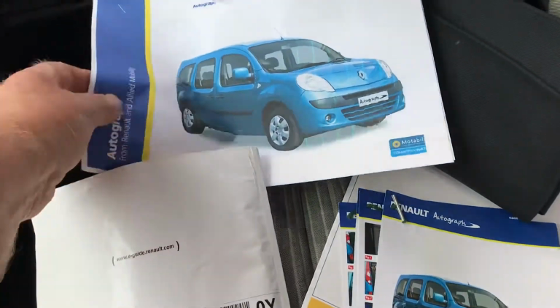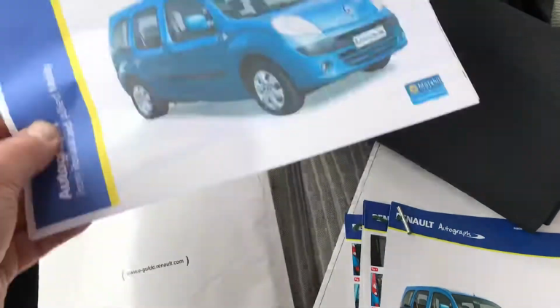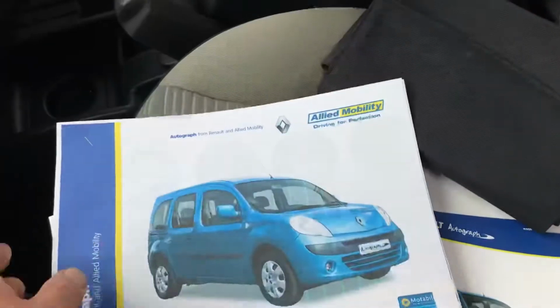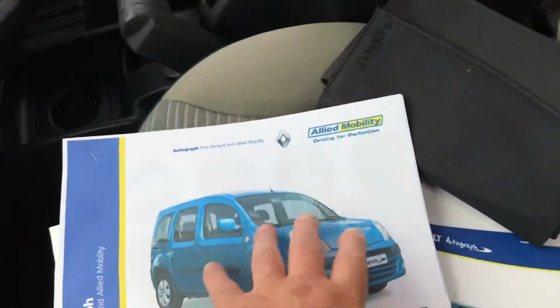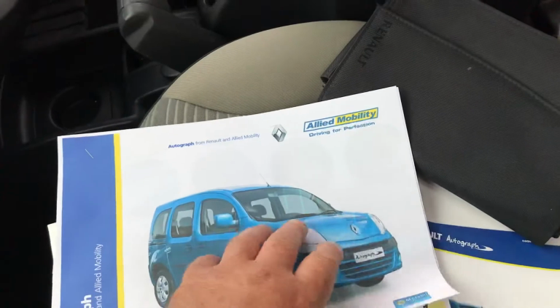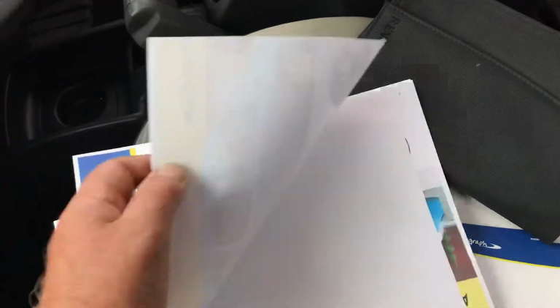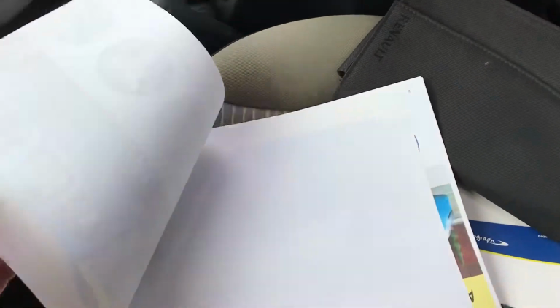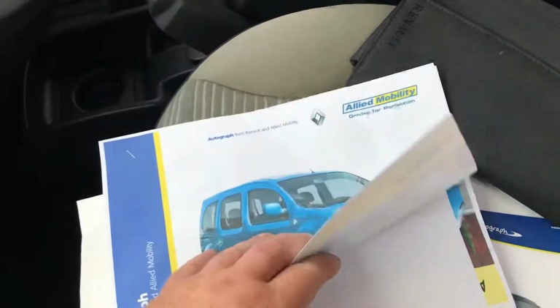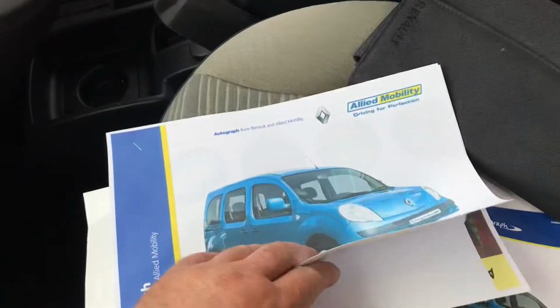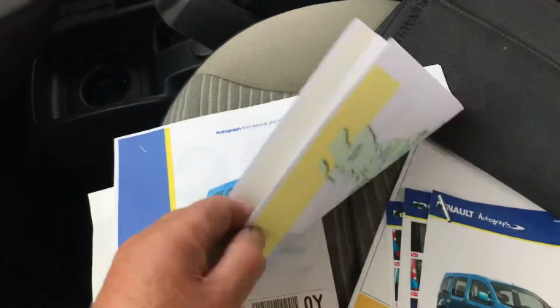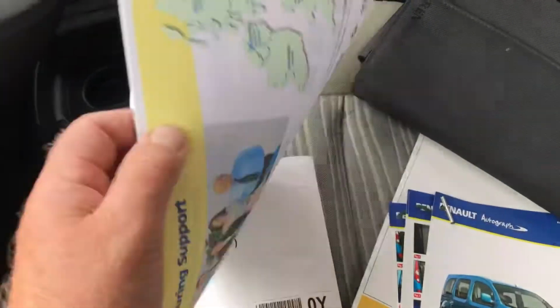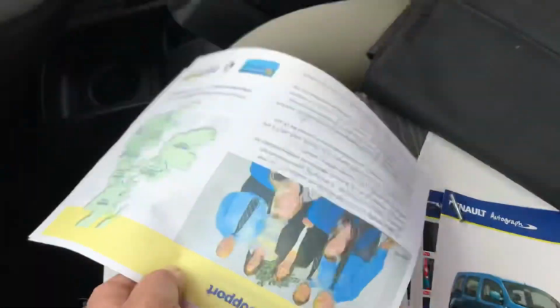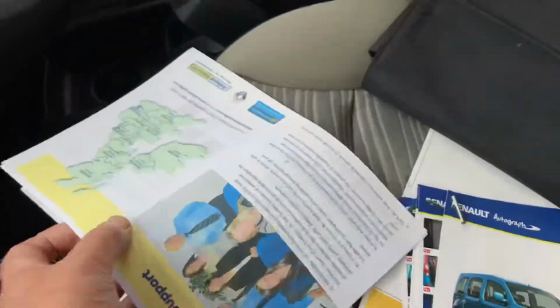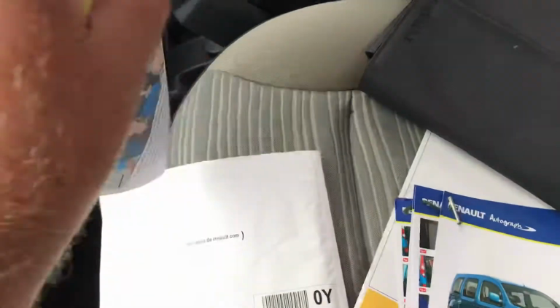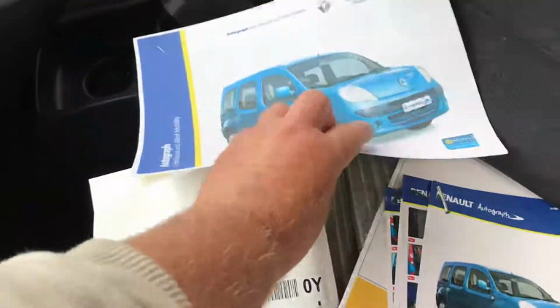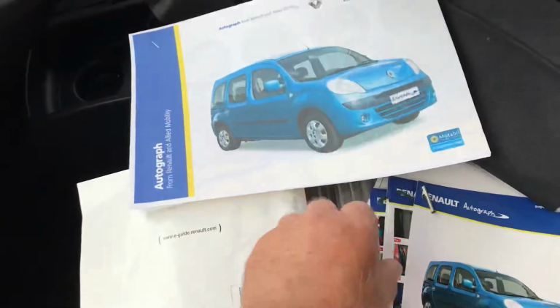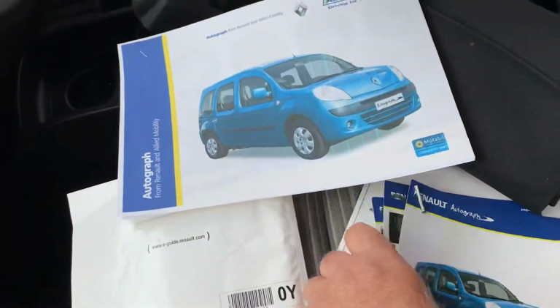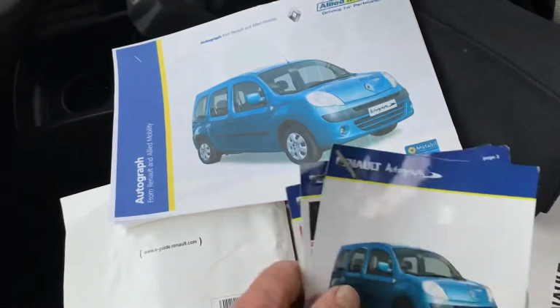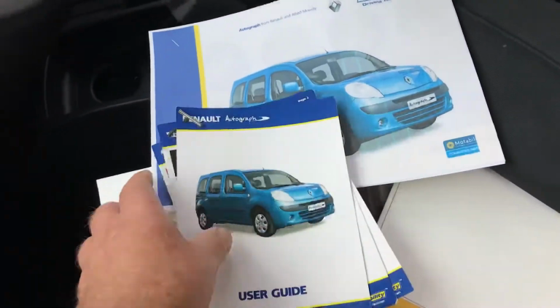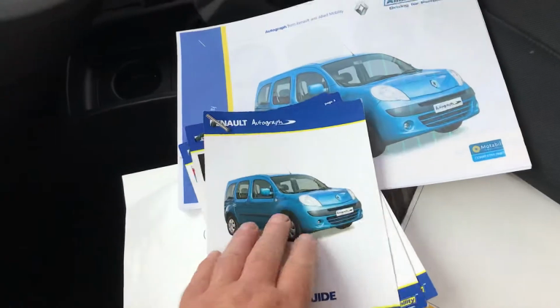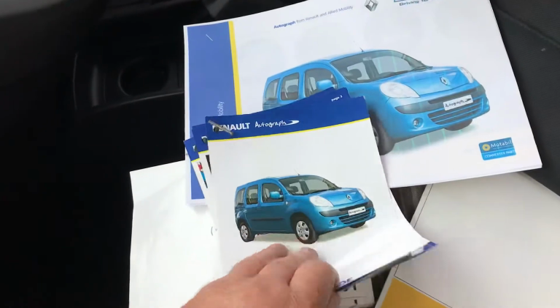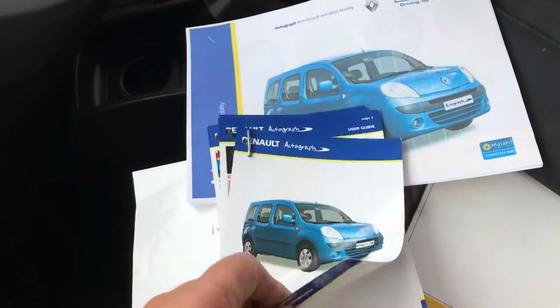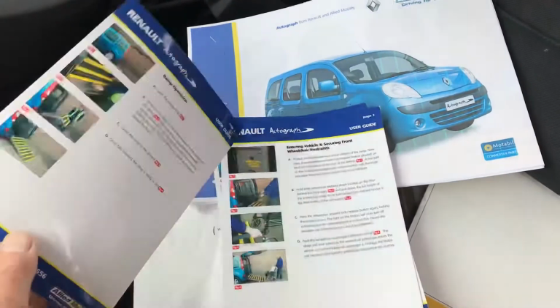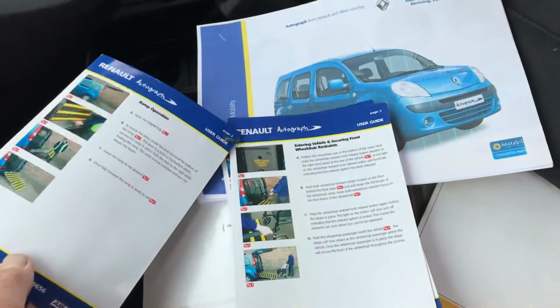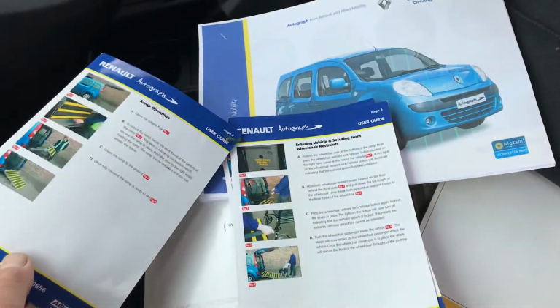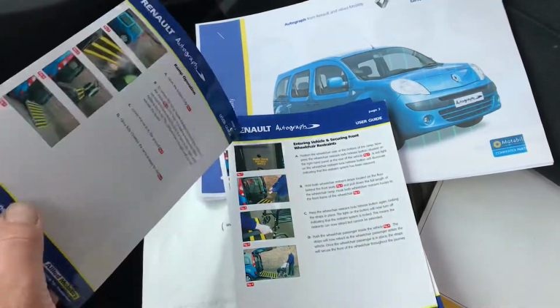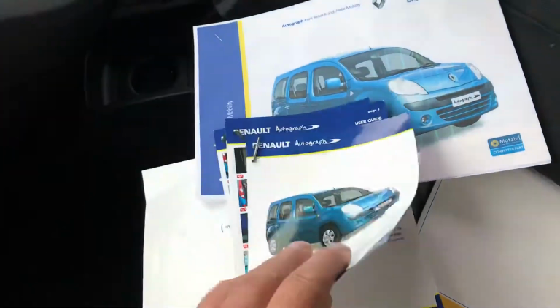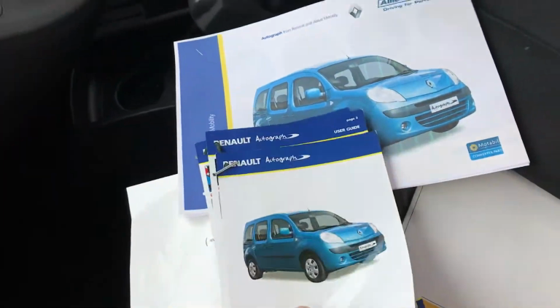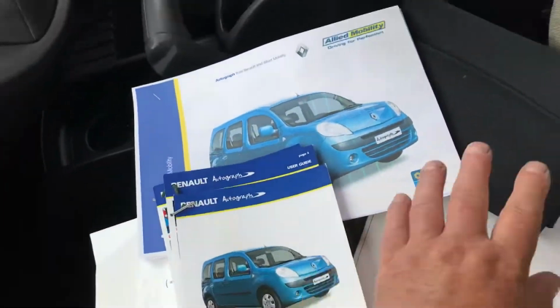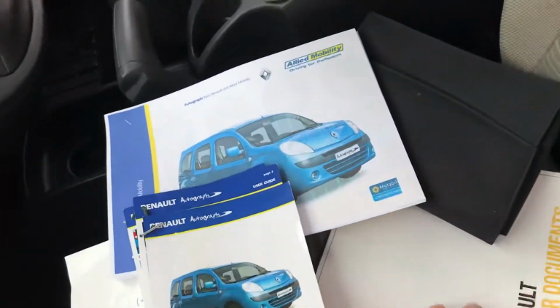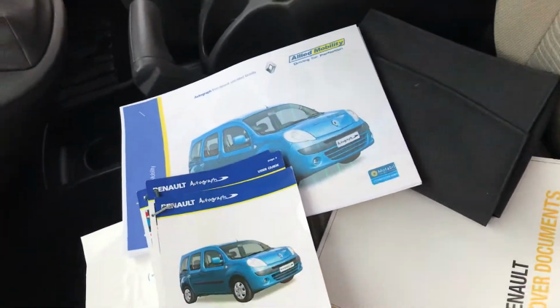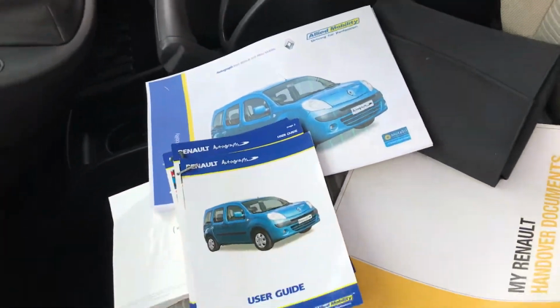There's the catalogue for the car, which tells you all about it. There are the instructions to use the belts and straps for the wheelchair, and the rest of the handbooks.